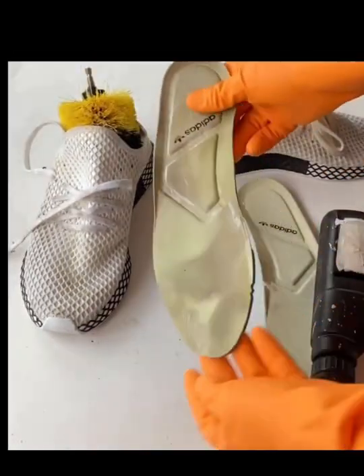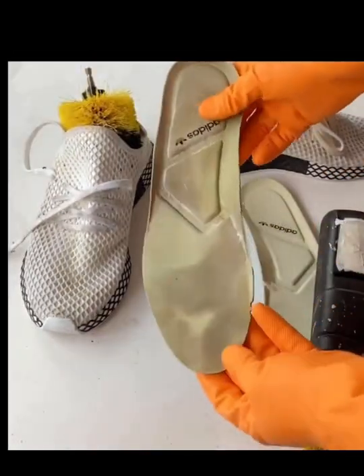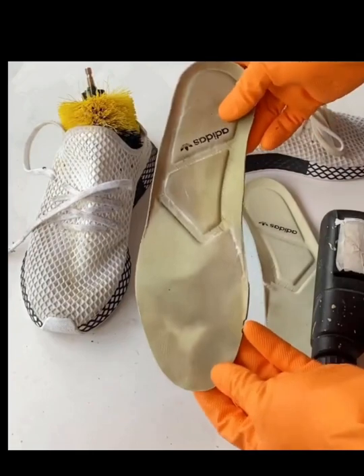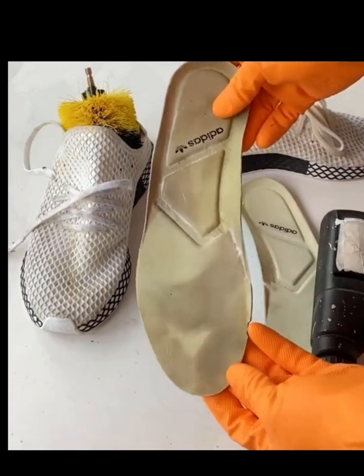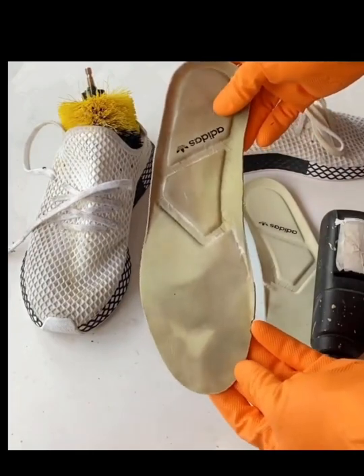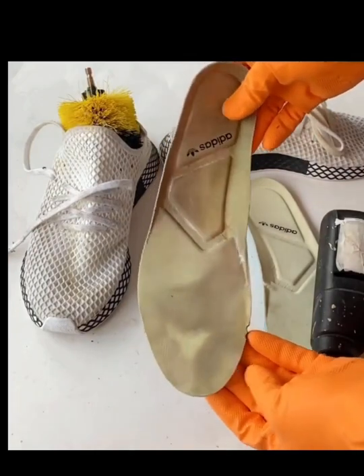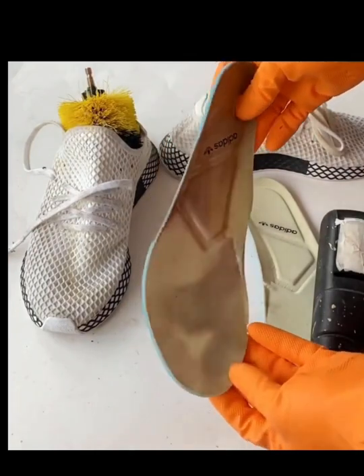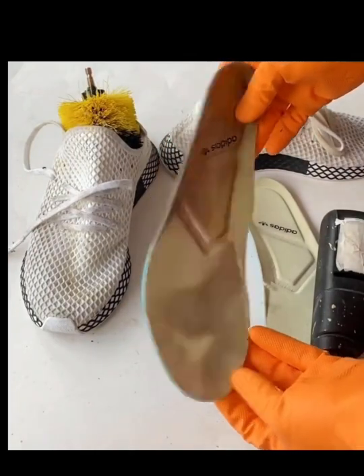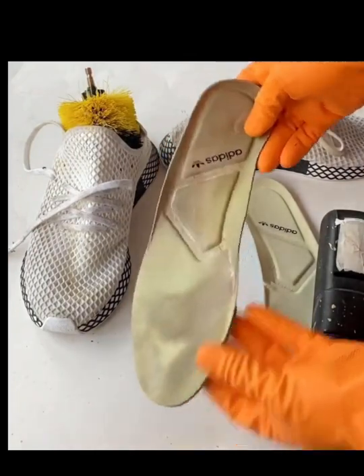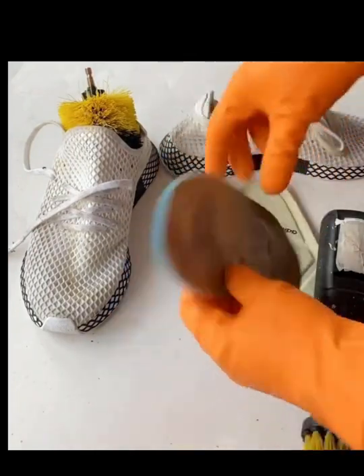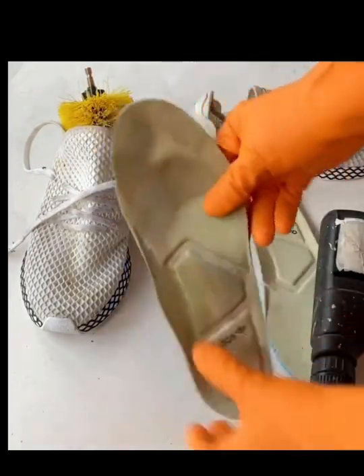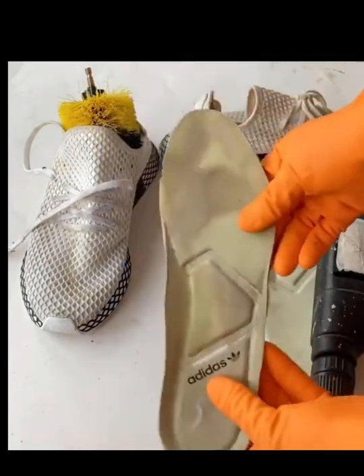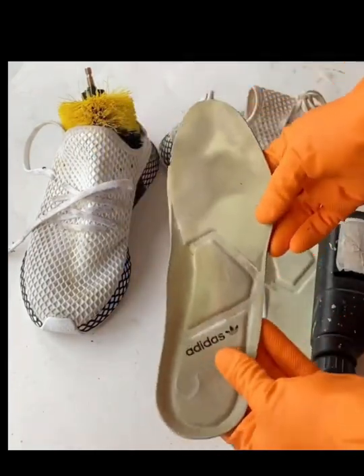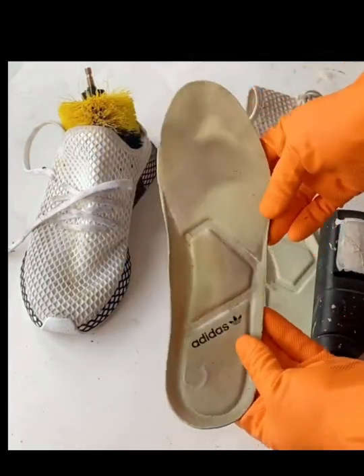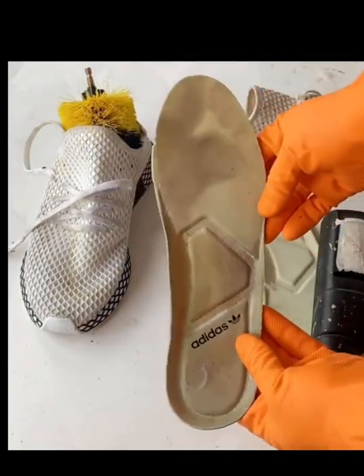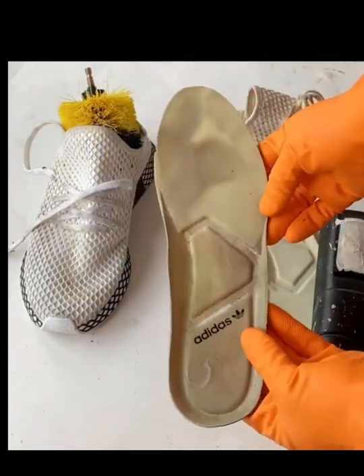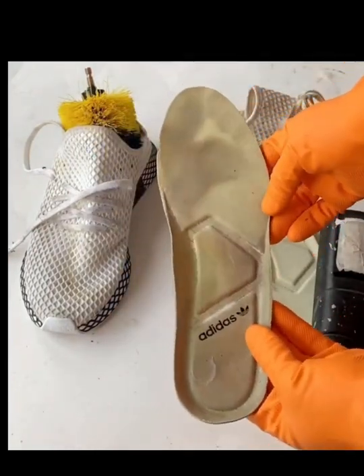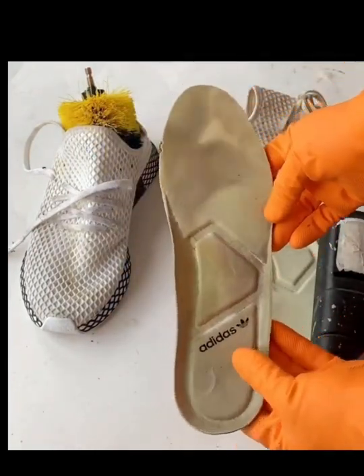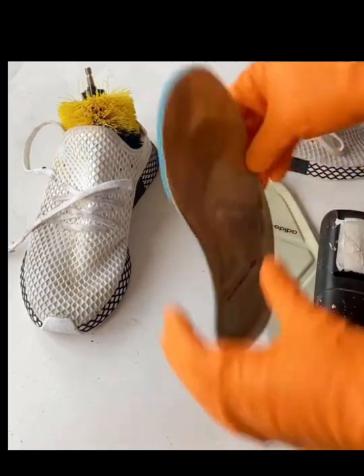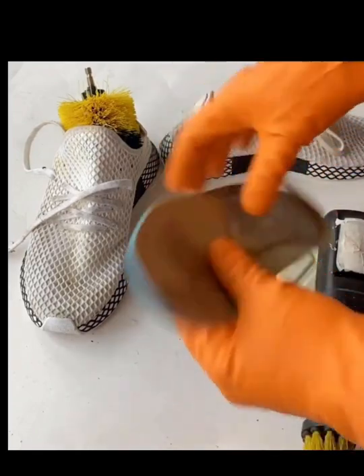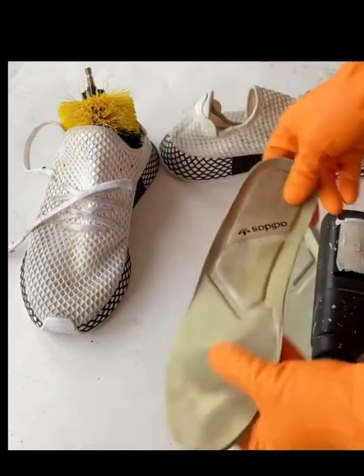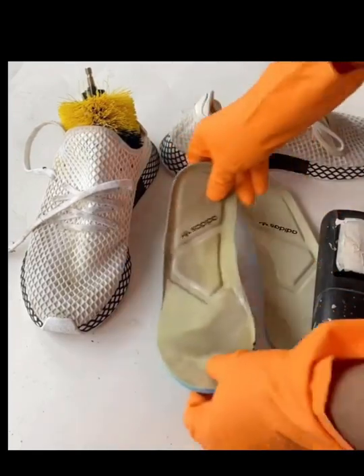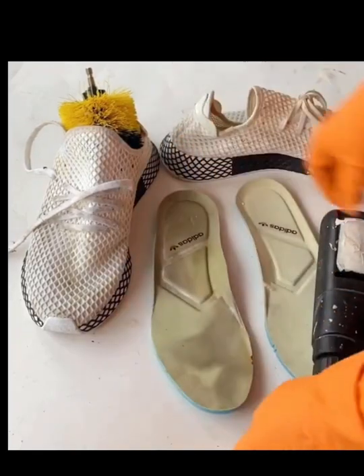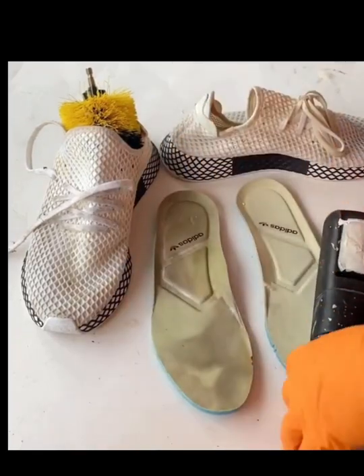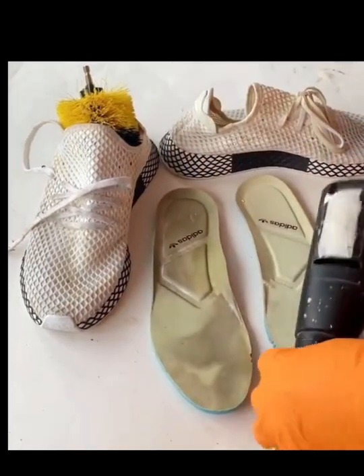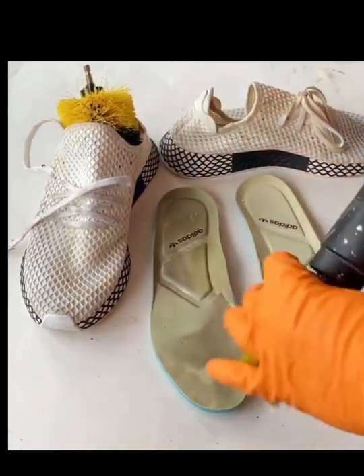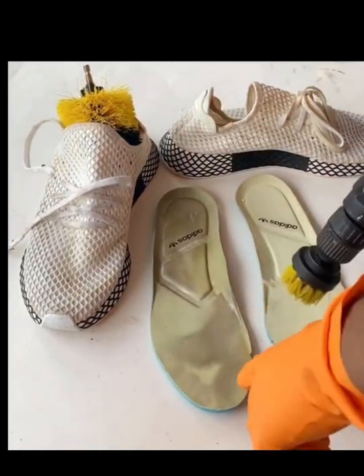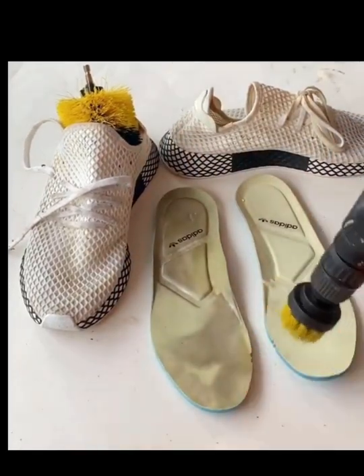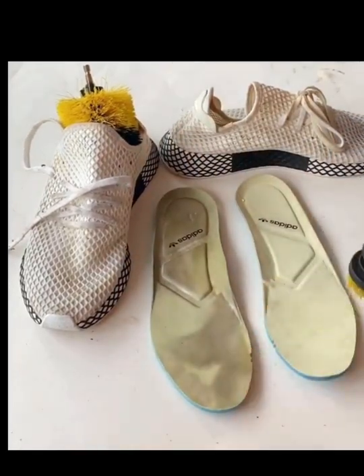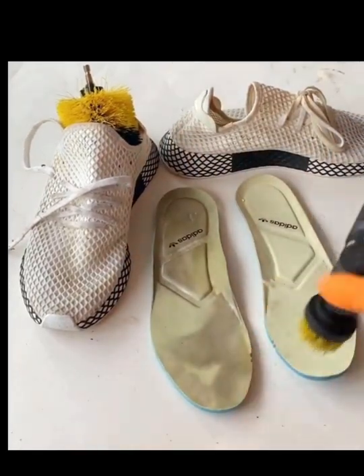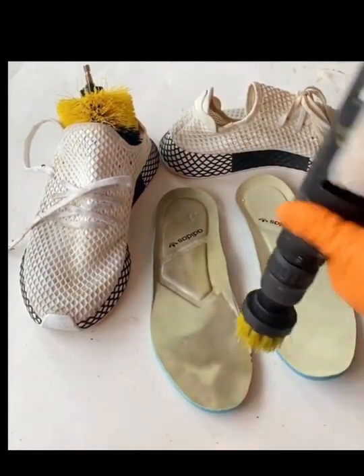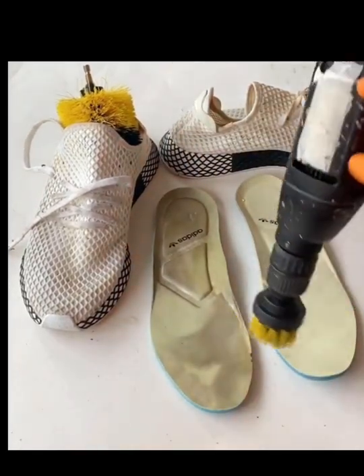You can see the footprint in there. So these are really somebody's shoes, and then we're gonna clean them, just like we cleaned this one.